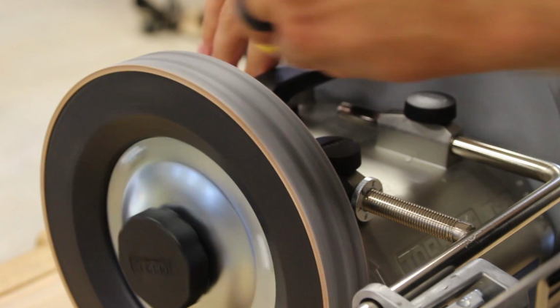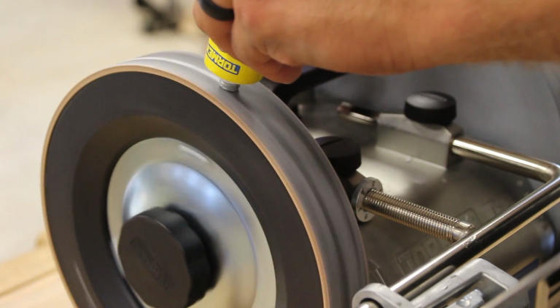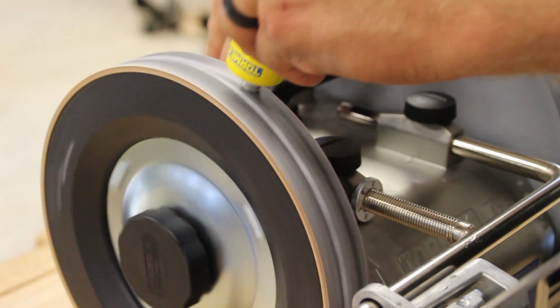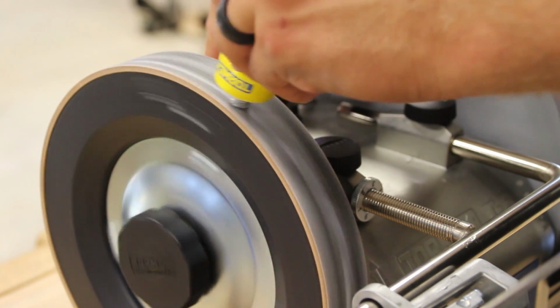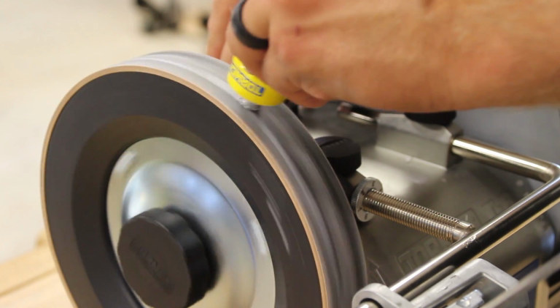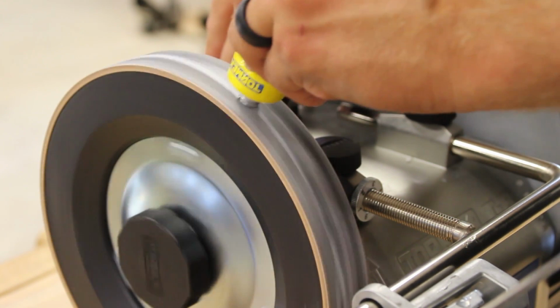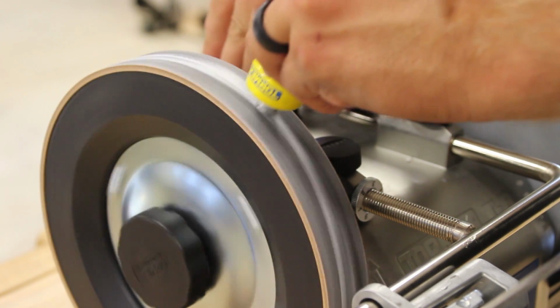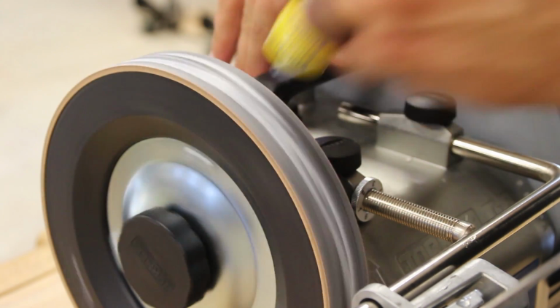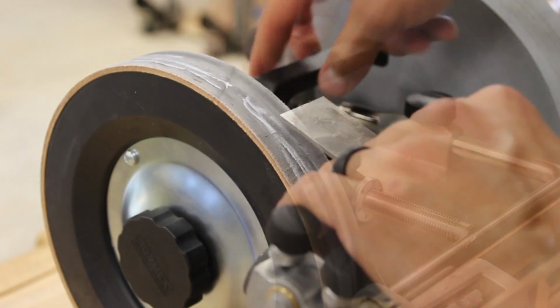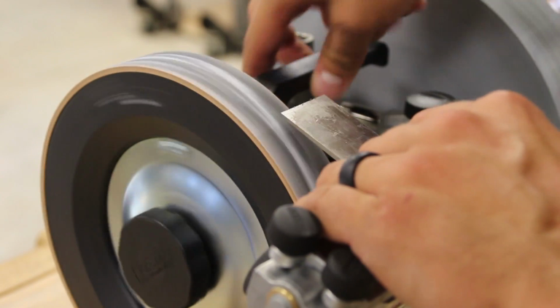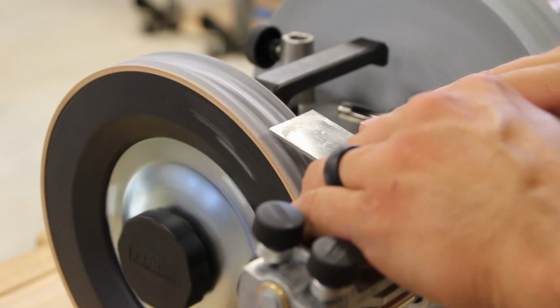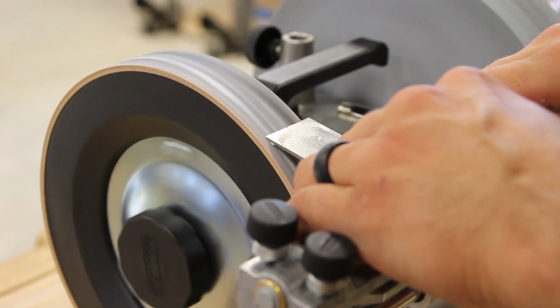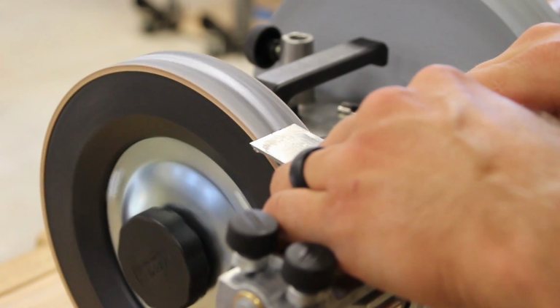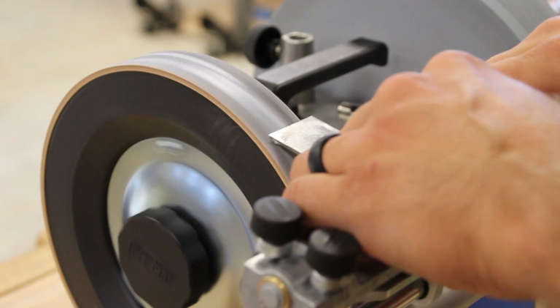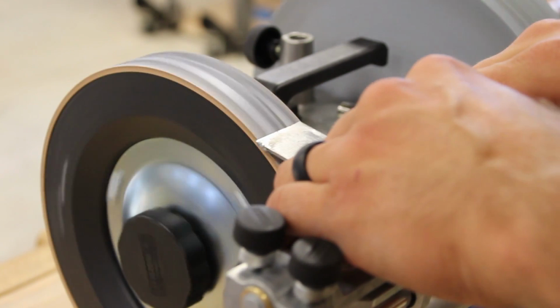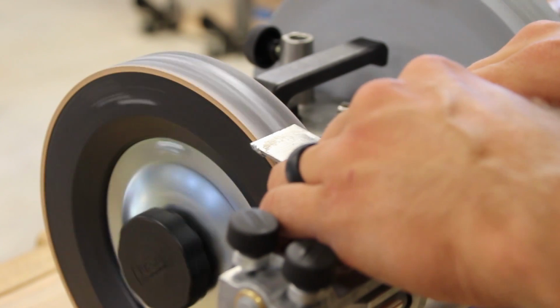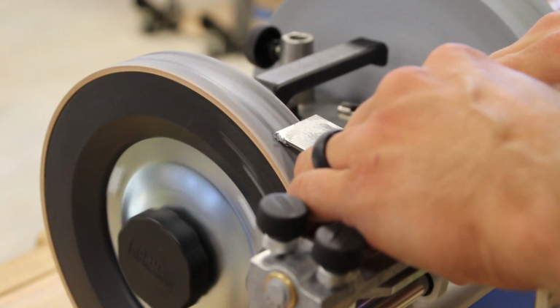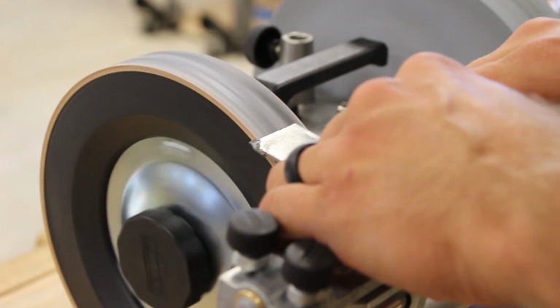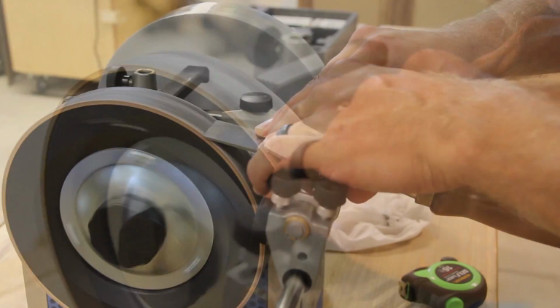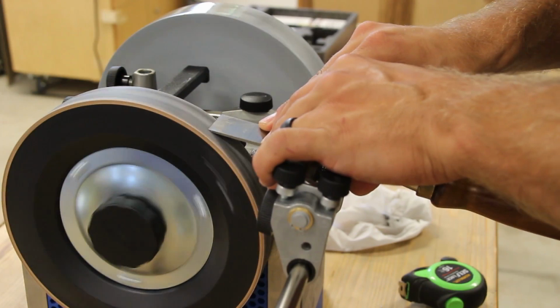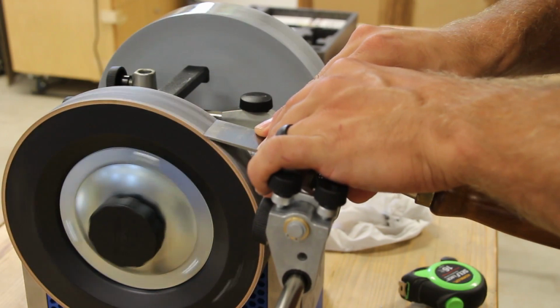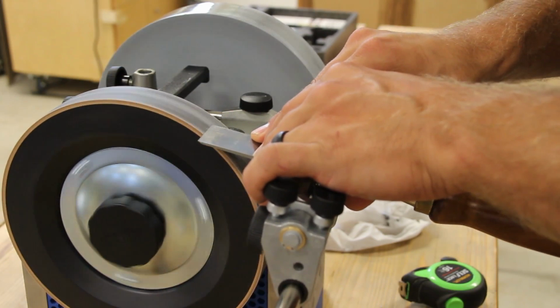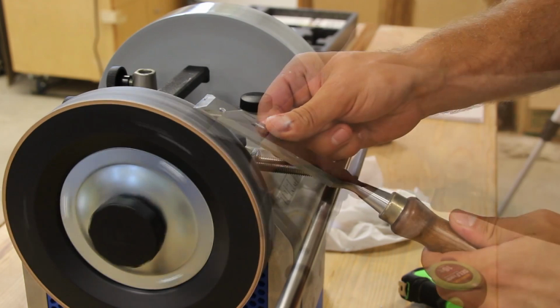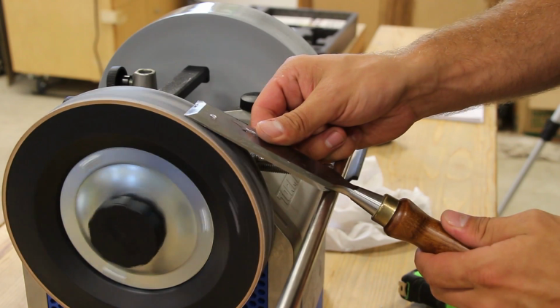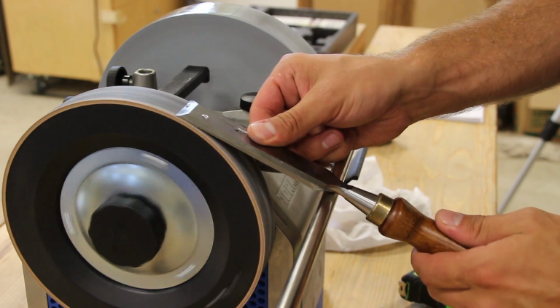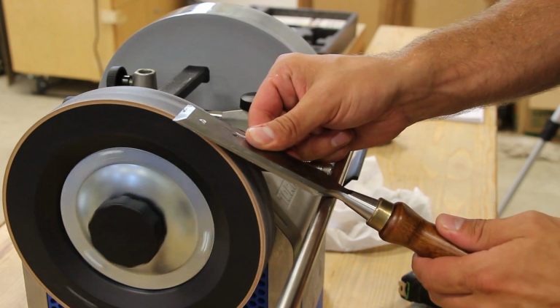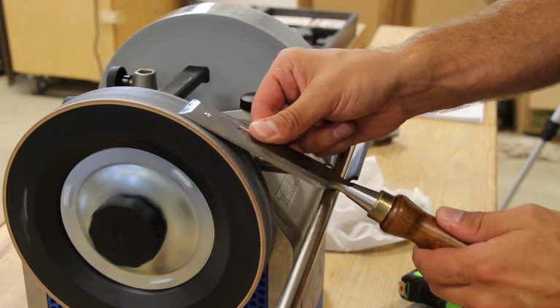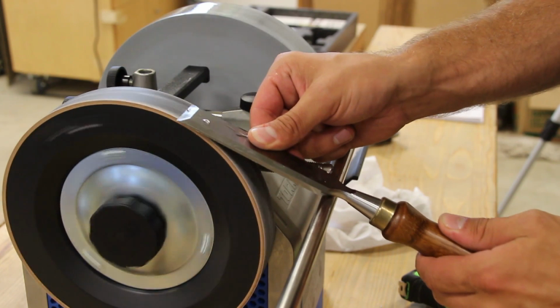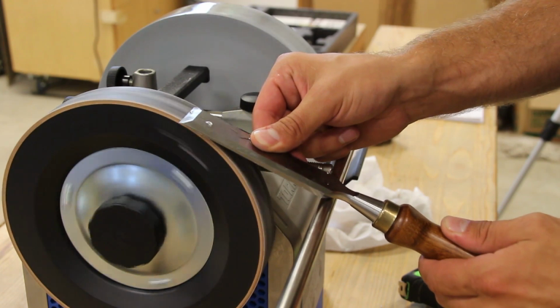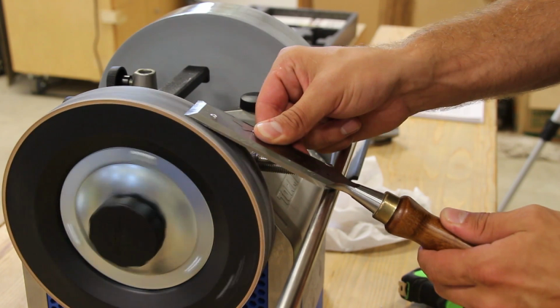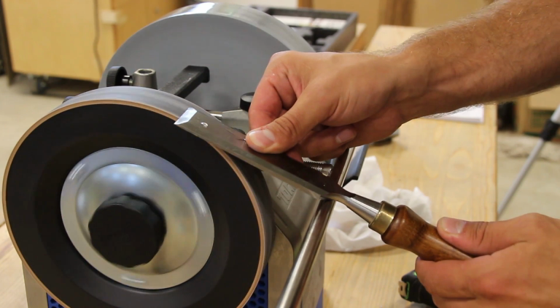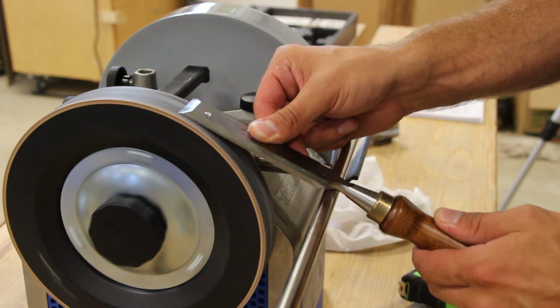Apply a little bit more honing compound if needed and using the same side to side motion as earlier, polish the bevel. With the bevel polished, remove the chisel from the jig and polish the back to remove the burr by pivoting it on the tool rest.